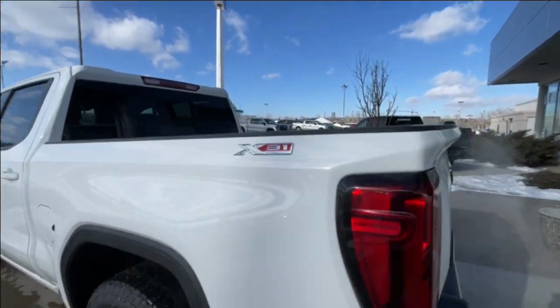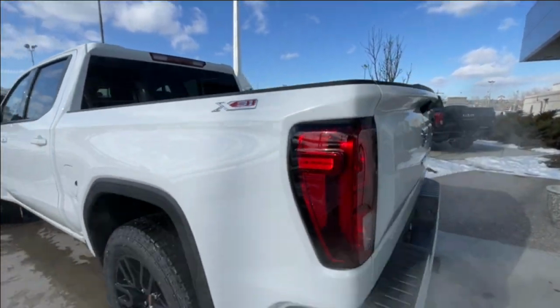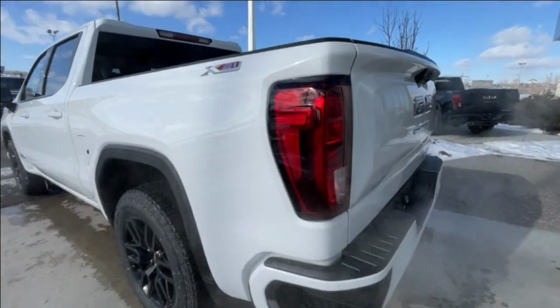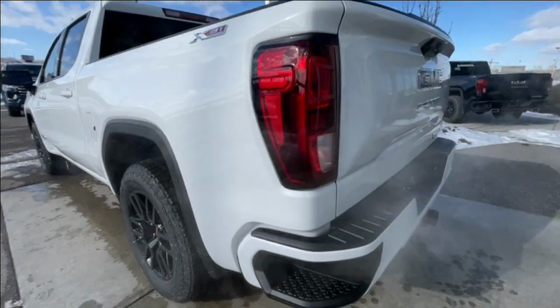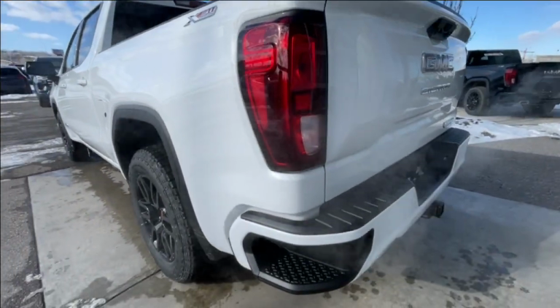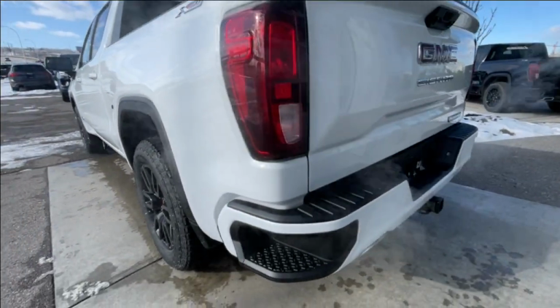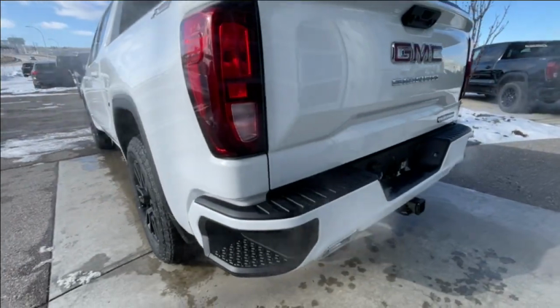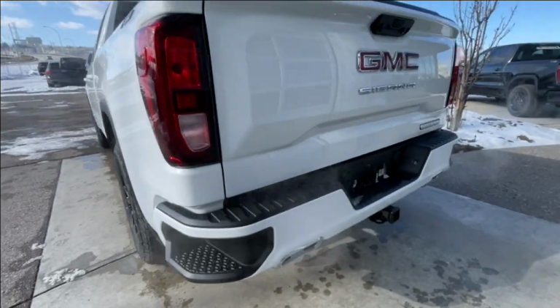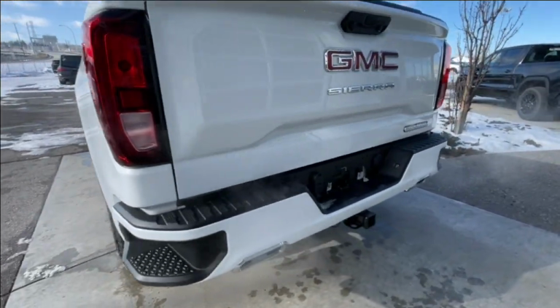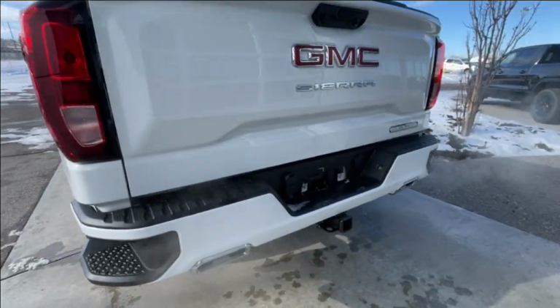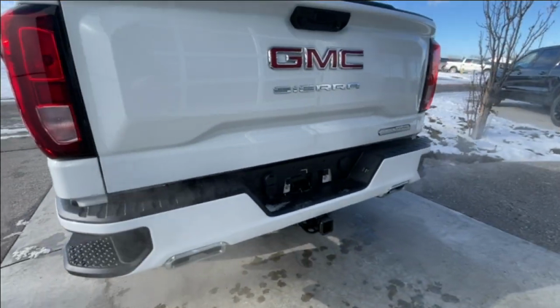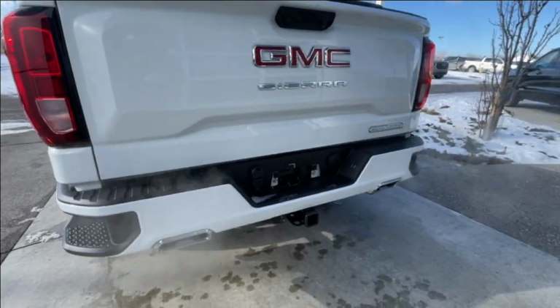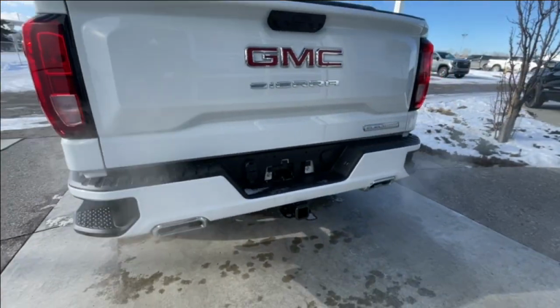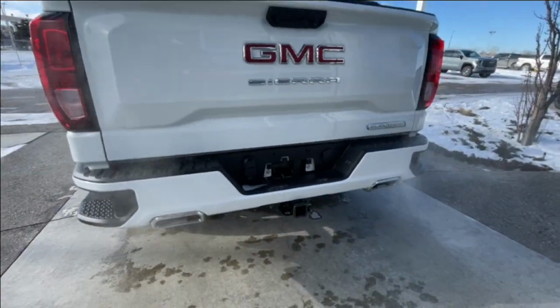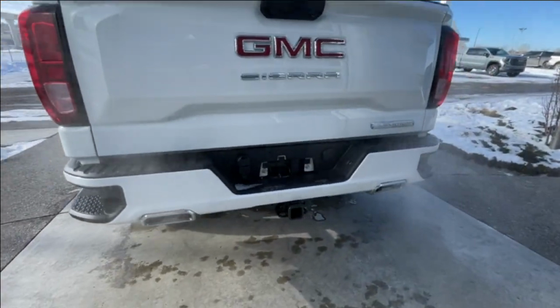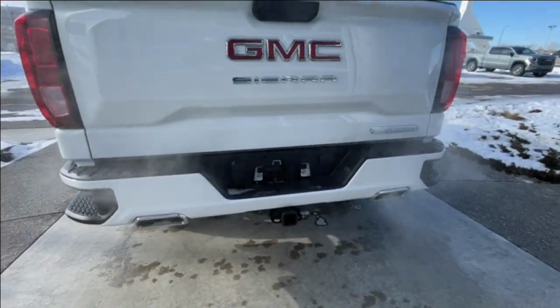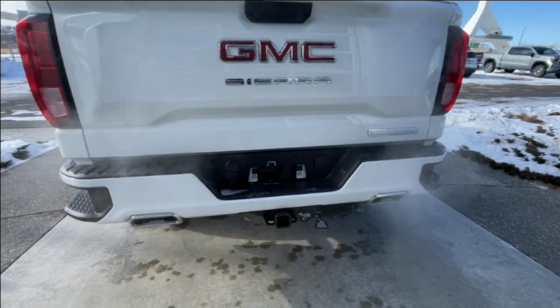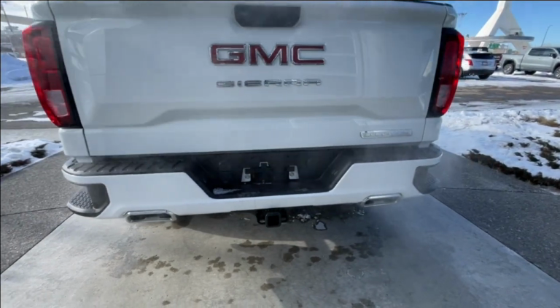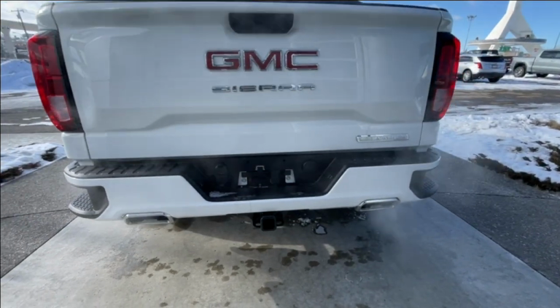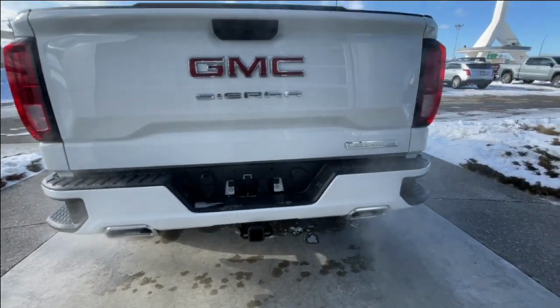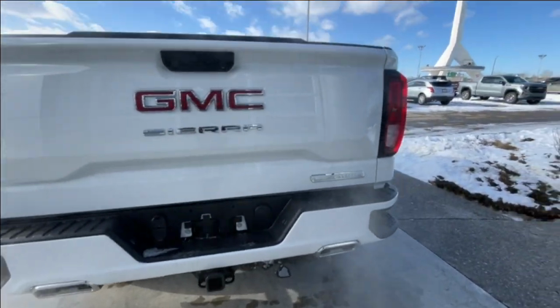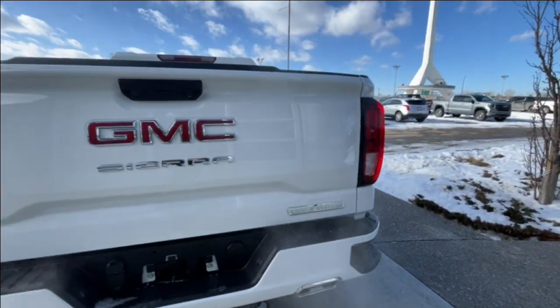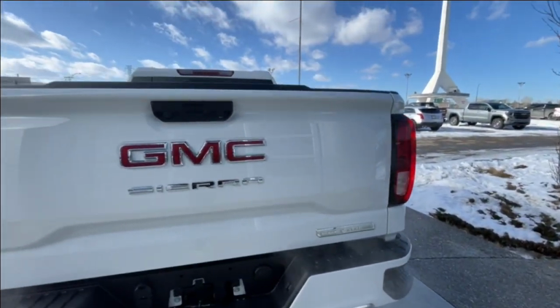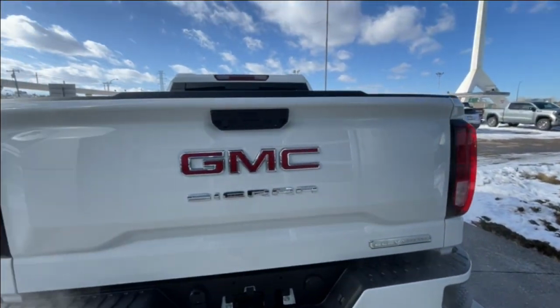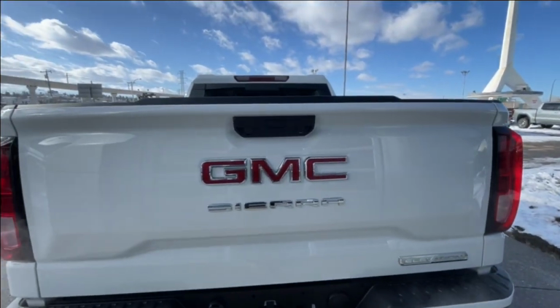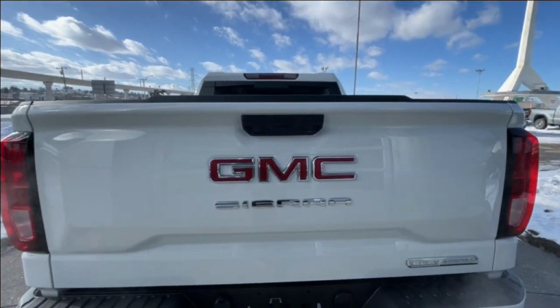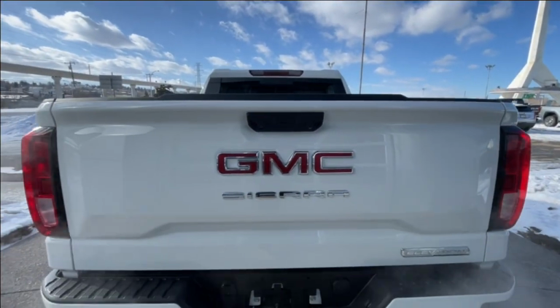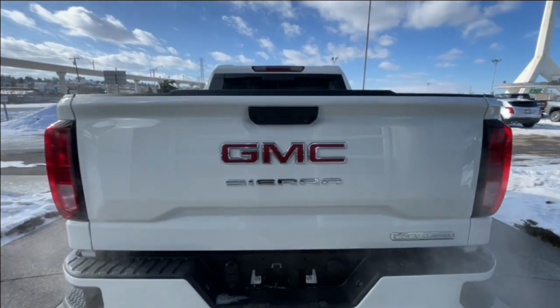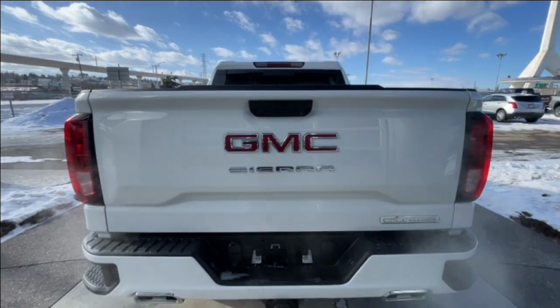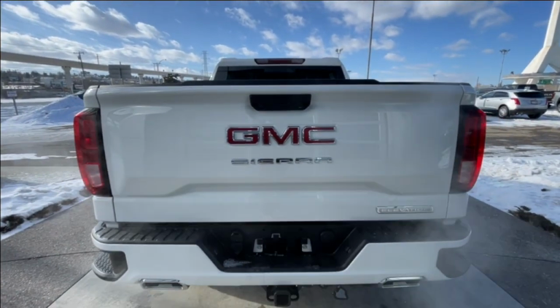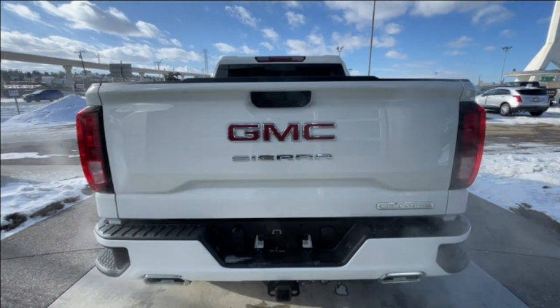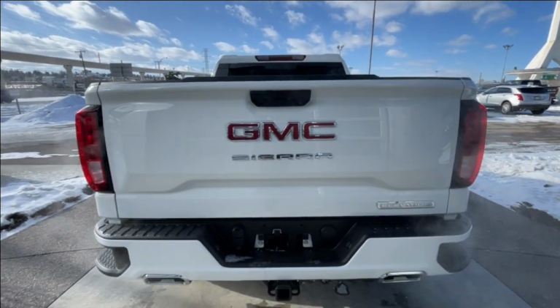Around the back of the vehicle, we have sidesteps built into both sides of the bumper, twin-comb-tipped exhaust, and a towing package installed. Elevation, Sierra, and GMC badging can all be found on the tailgate.